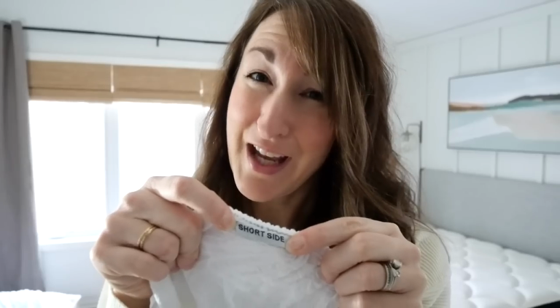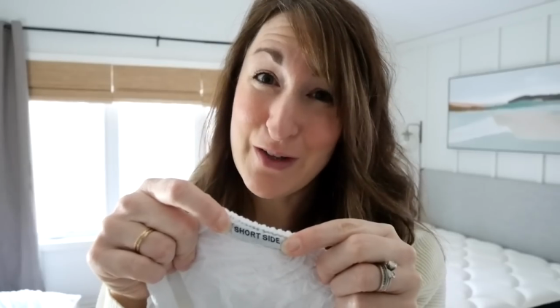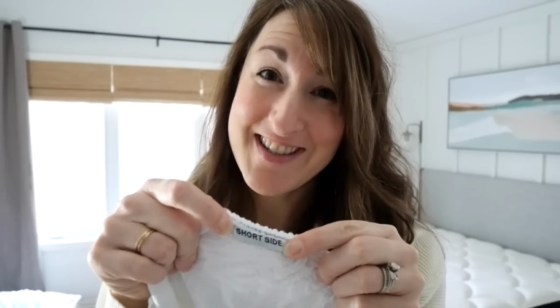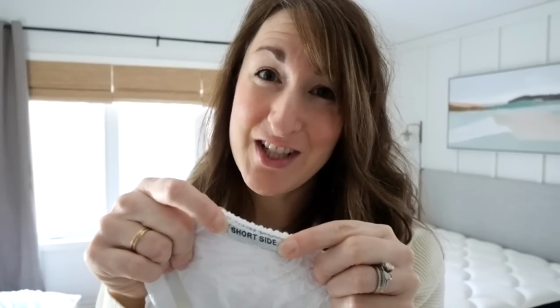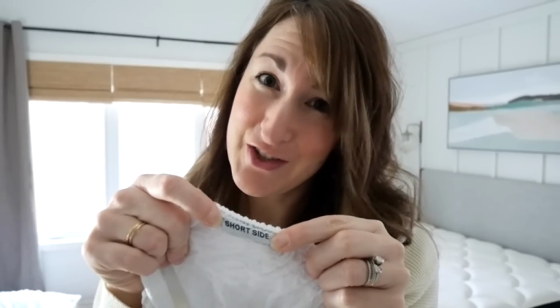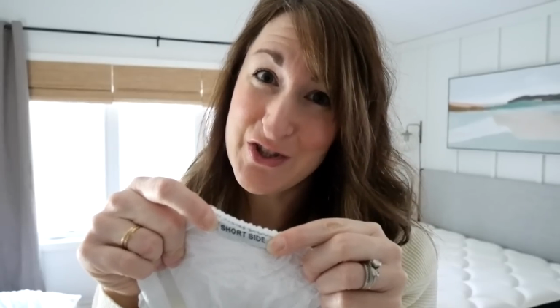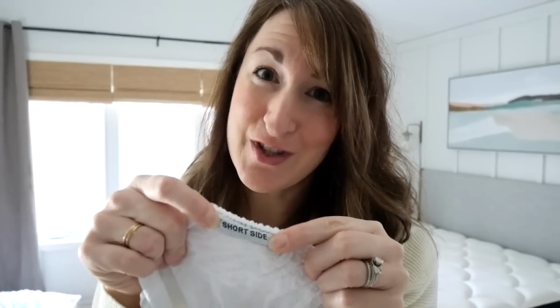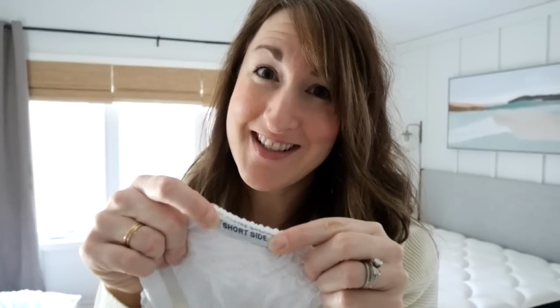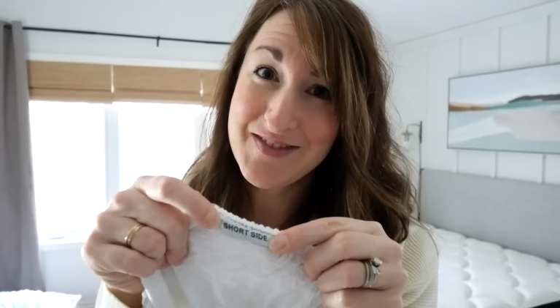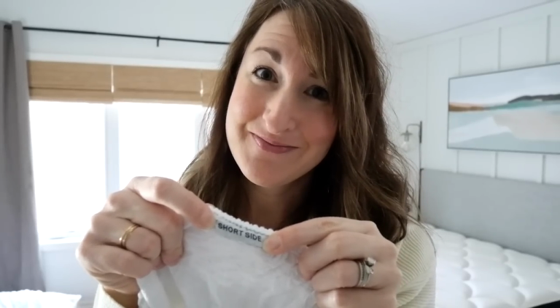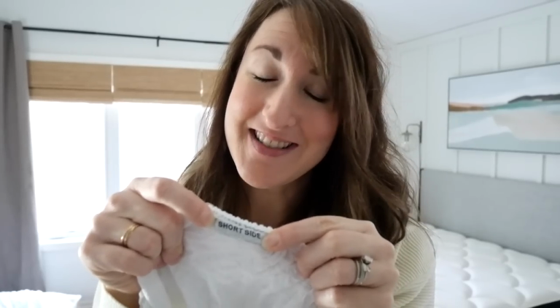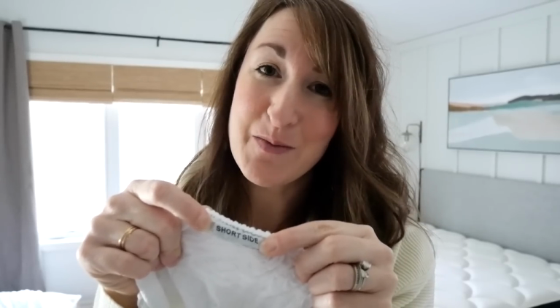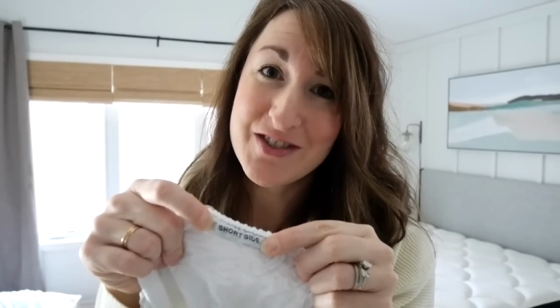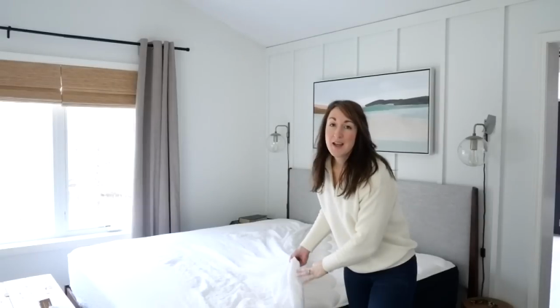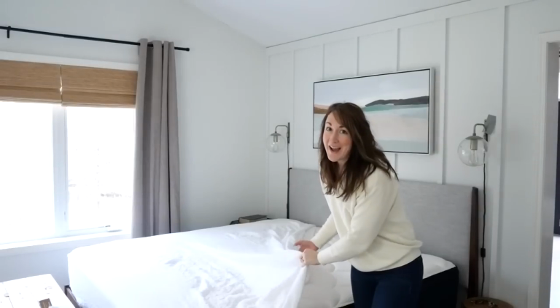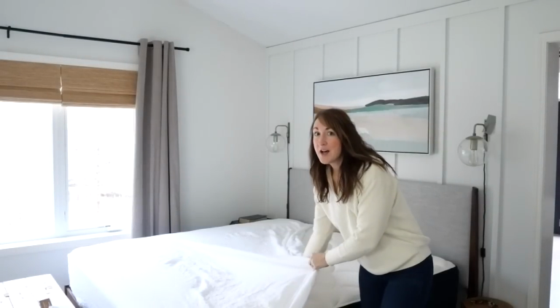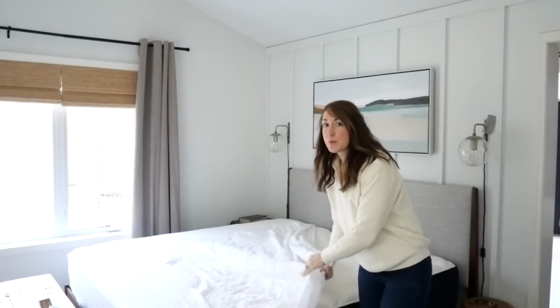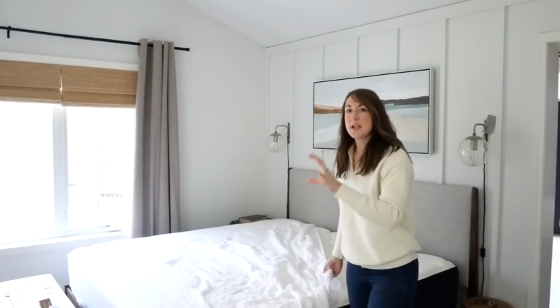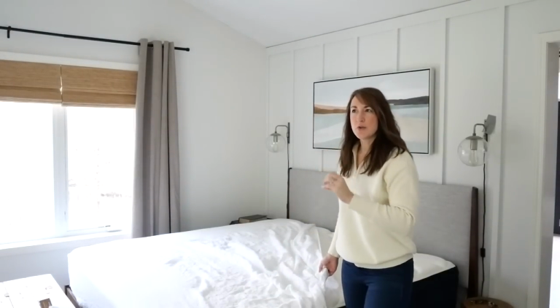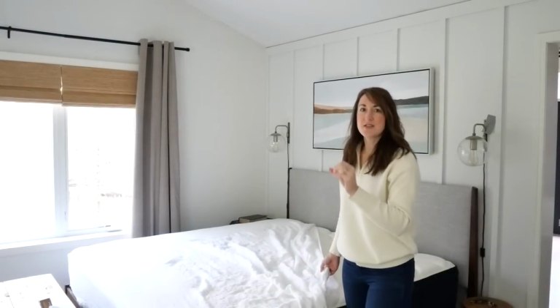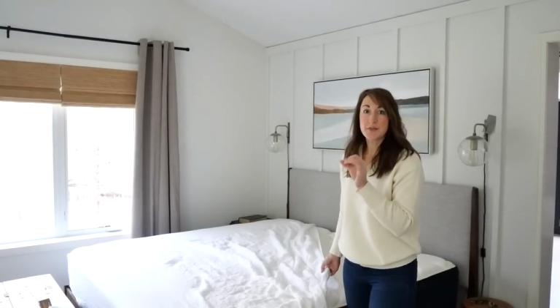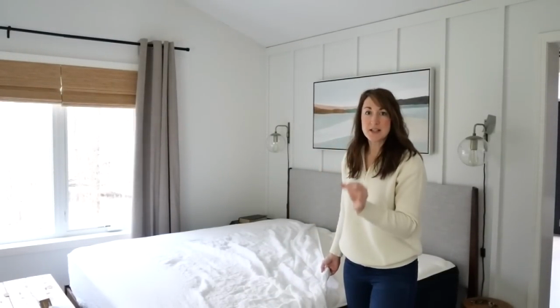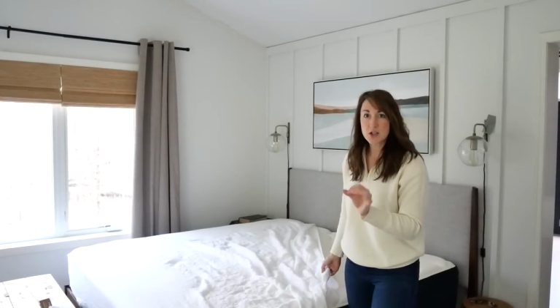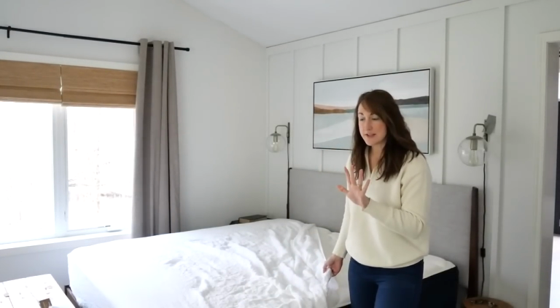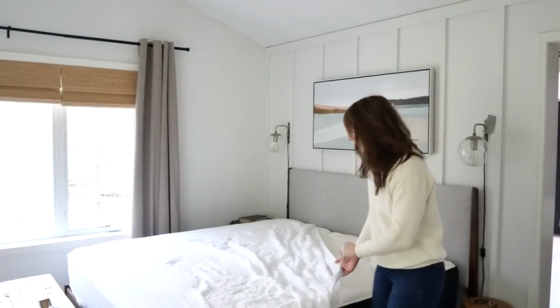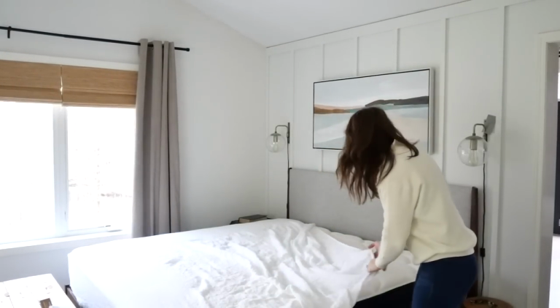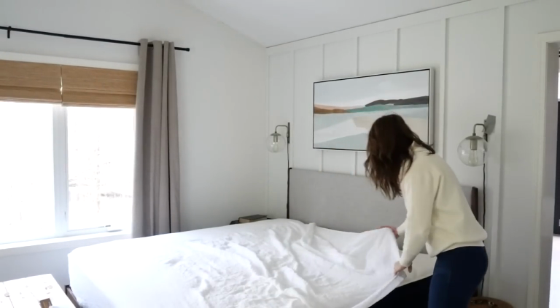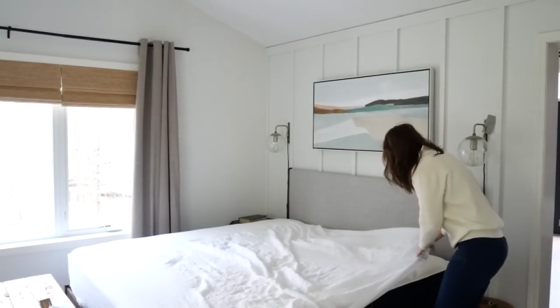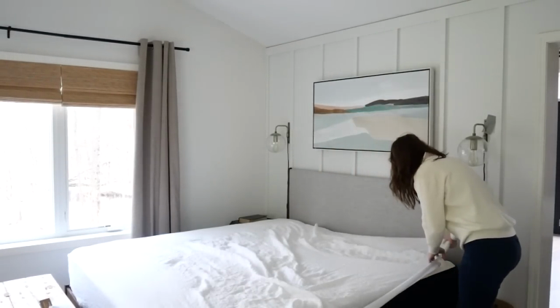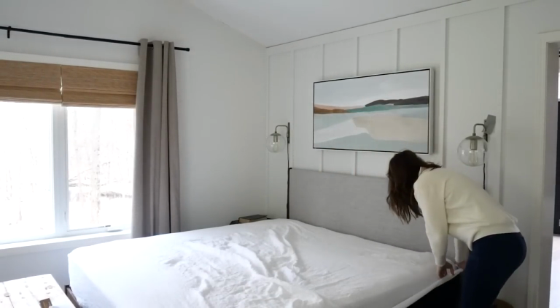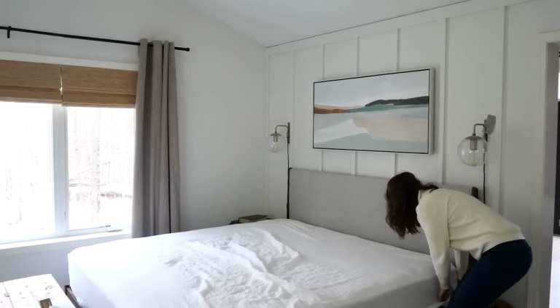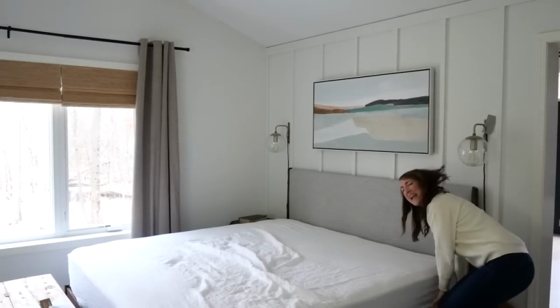Have you ever had a set of sheets that tells you which is the short and long side? Because it's a game changer. I love the really cozy, soft, lived-in look of linen. It is very, very organic.